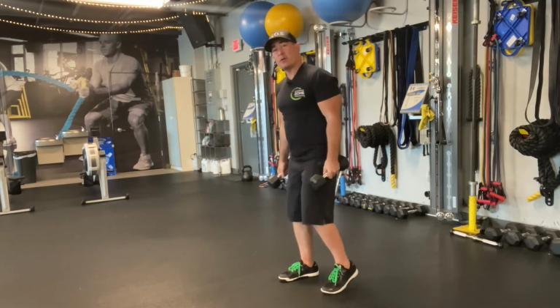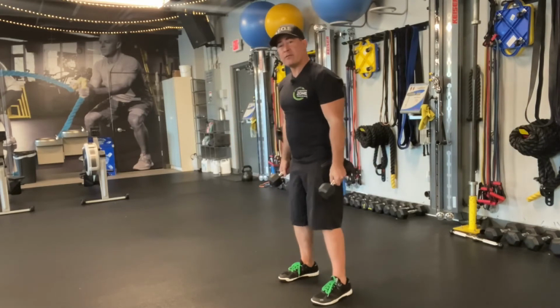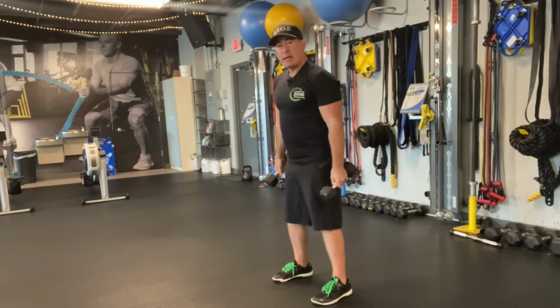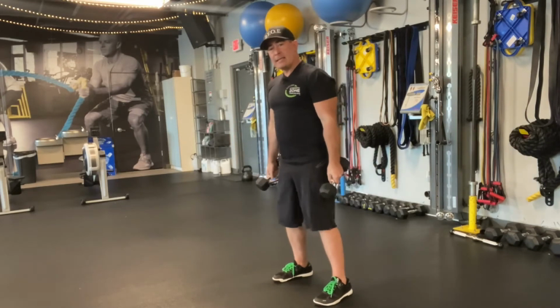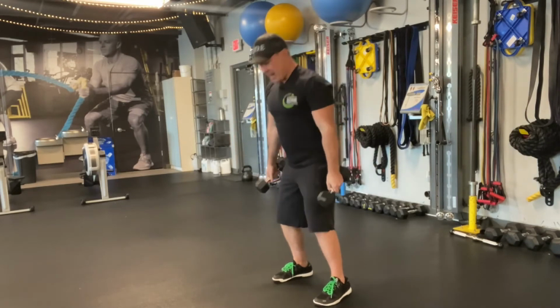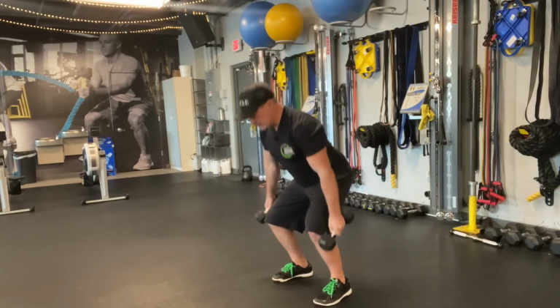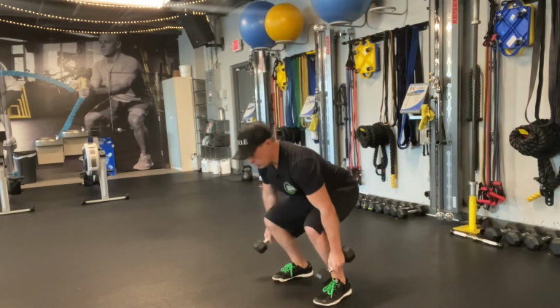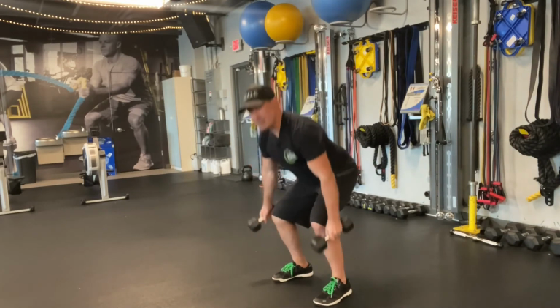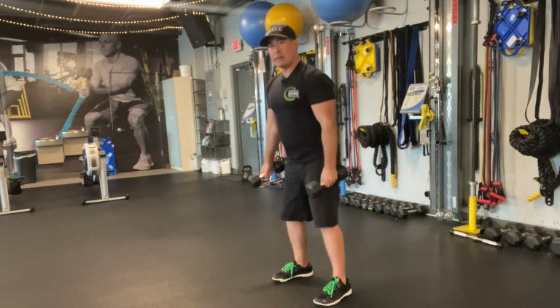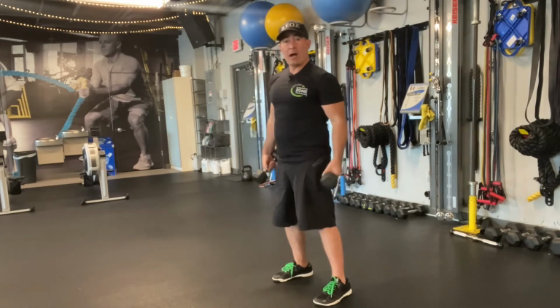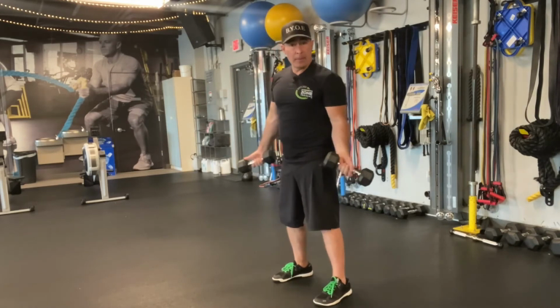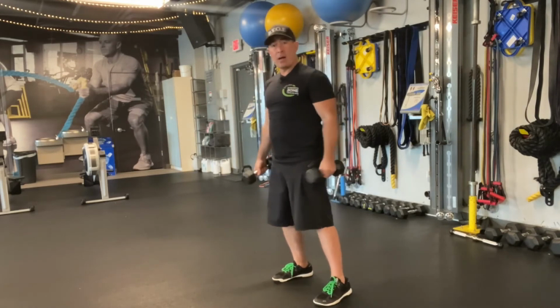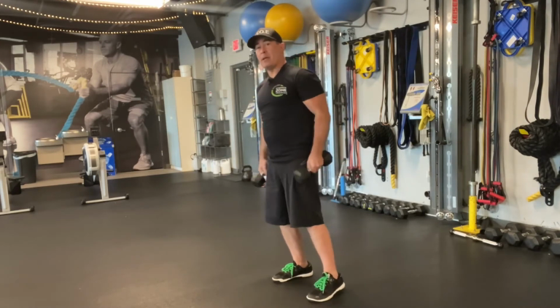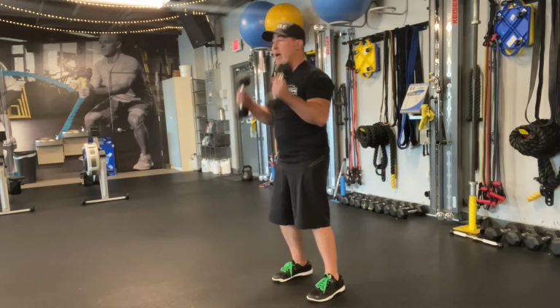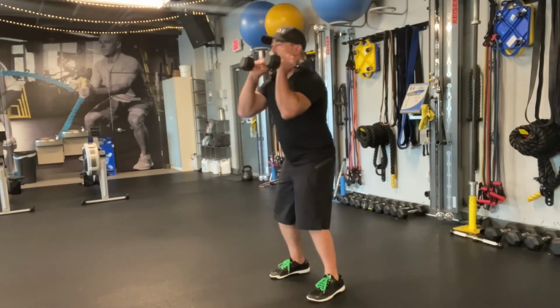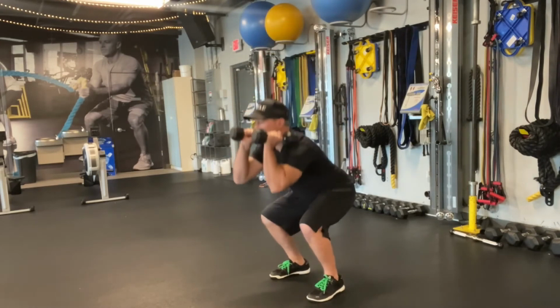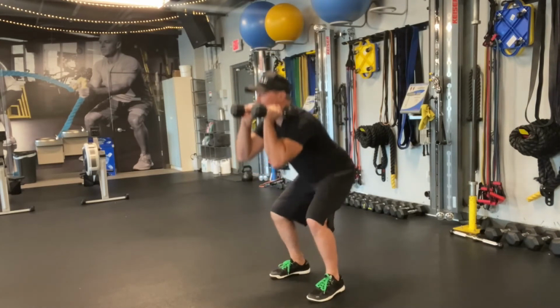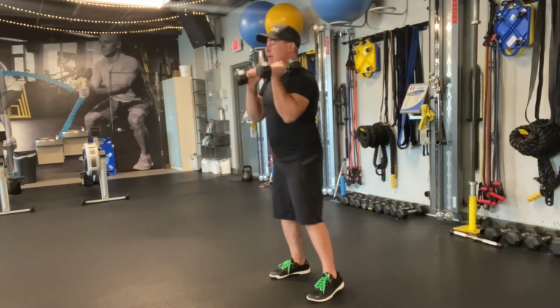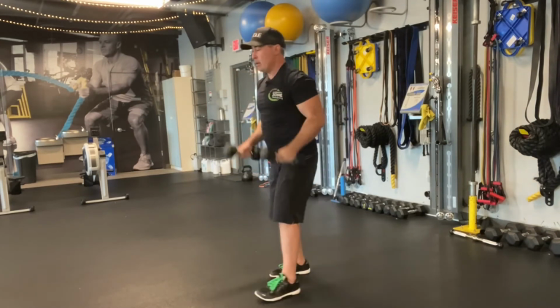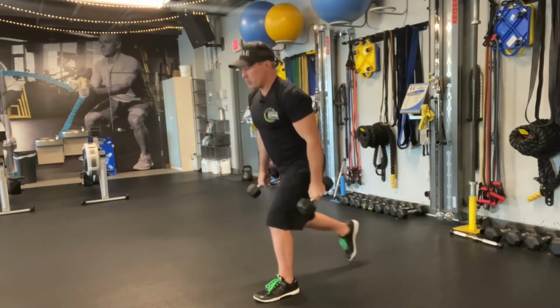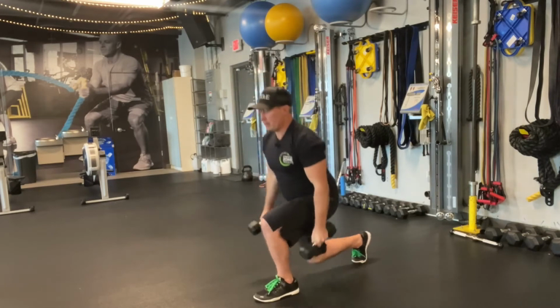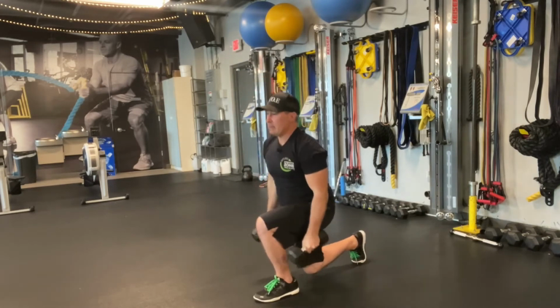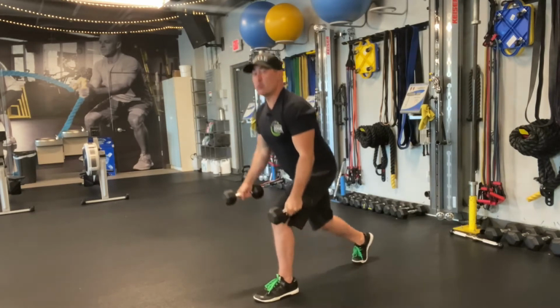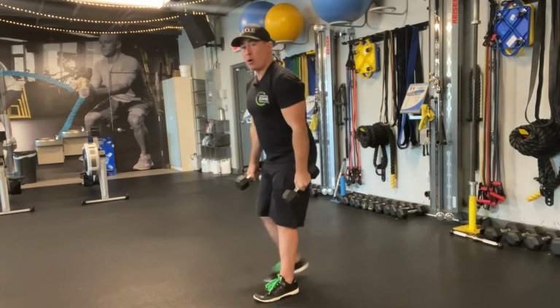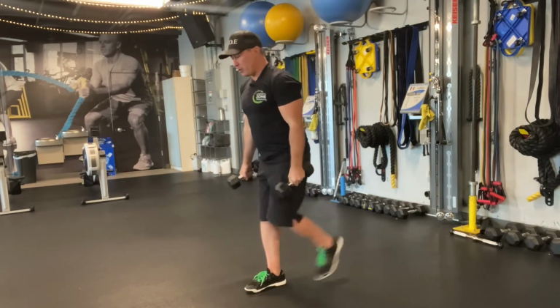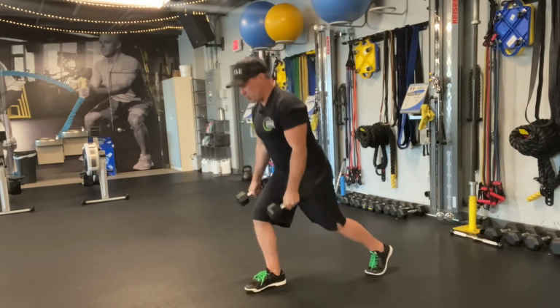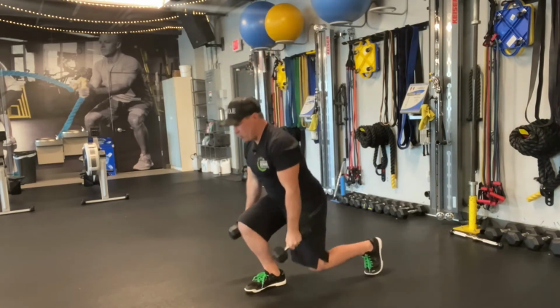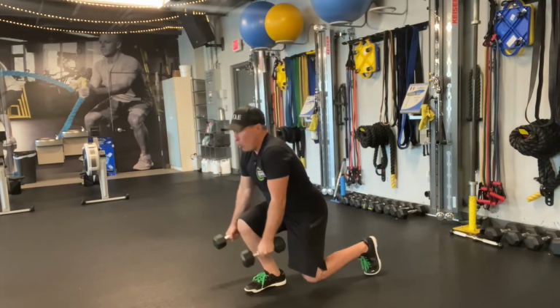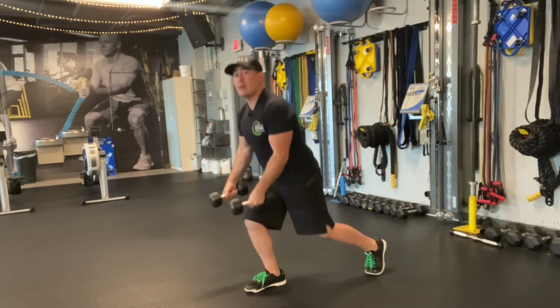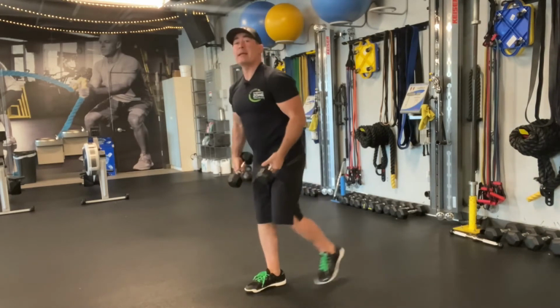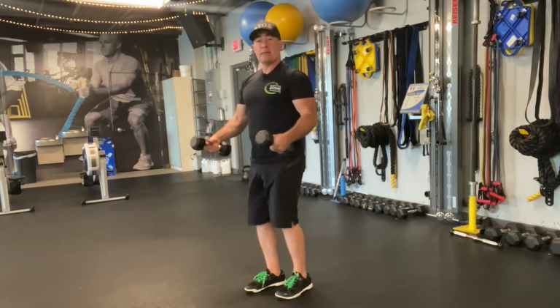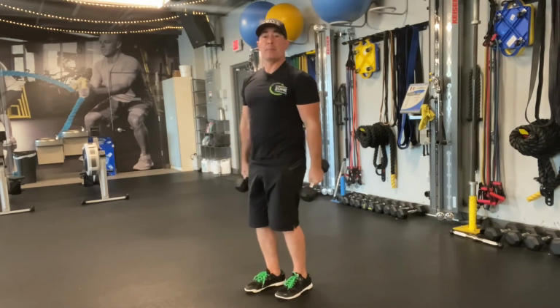First, we have a knee bend, which would be something like a squat — barbell squat, dumbbell squat, dumbbell front squat — or something like a lunge with a more upright torso, or something like a step up.